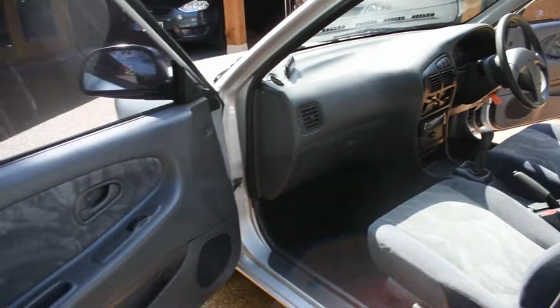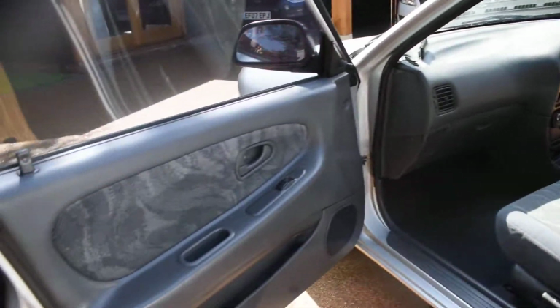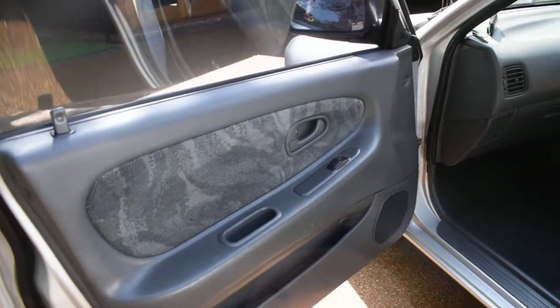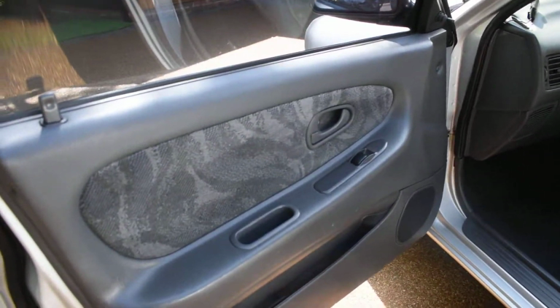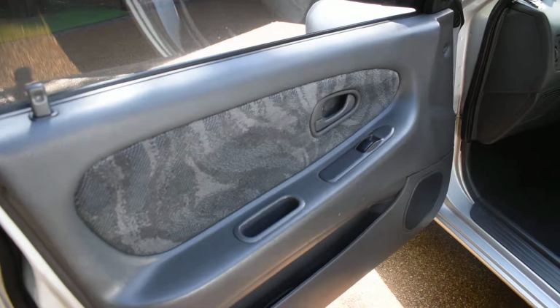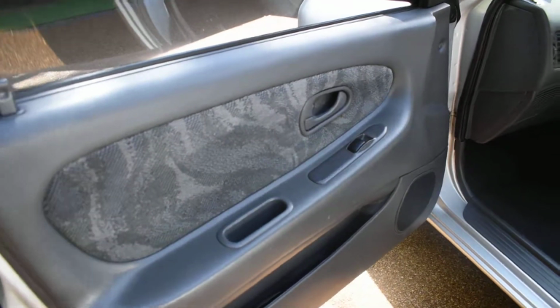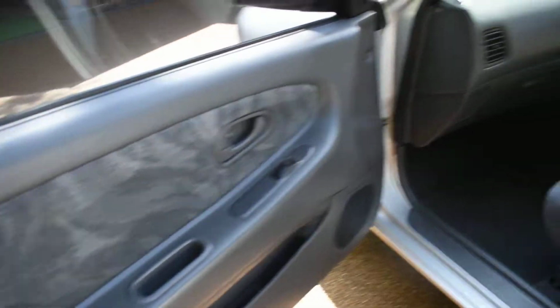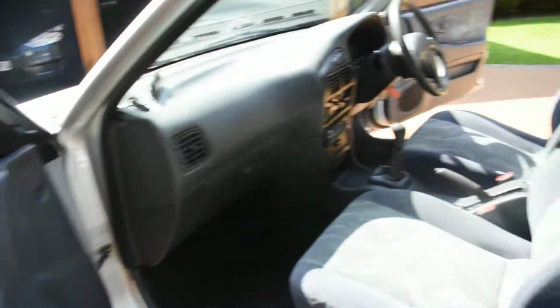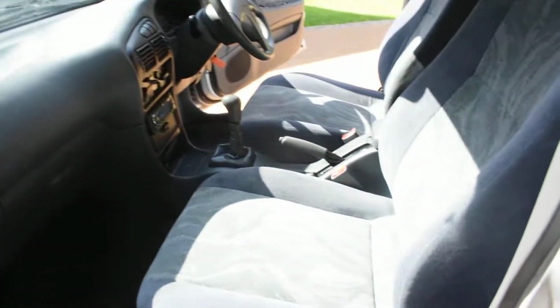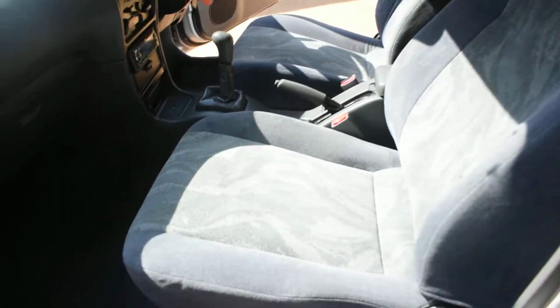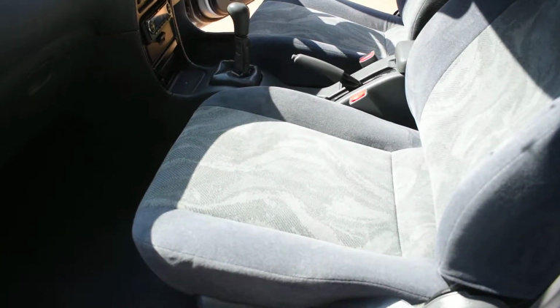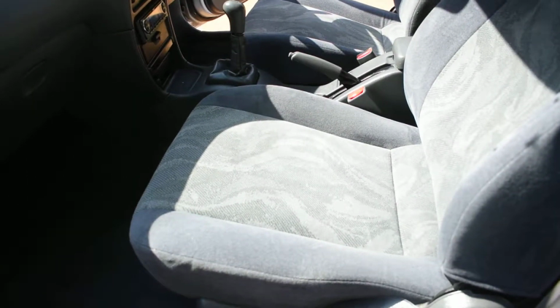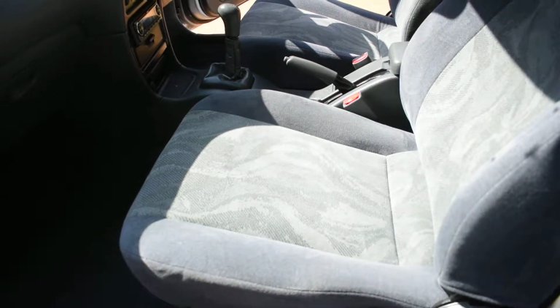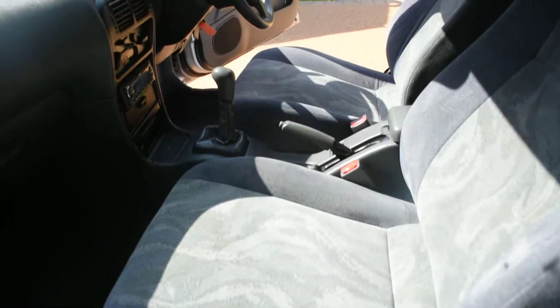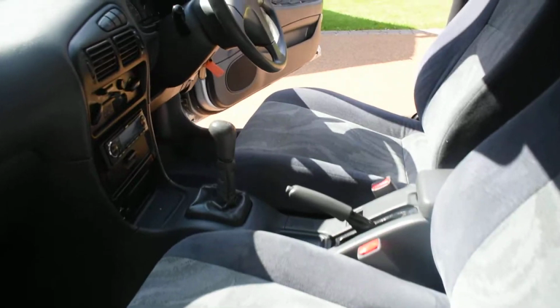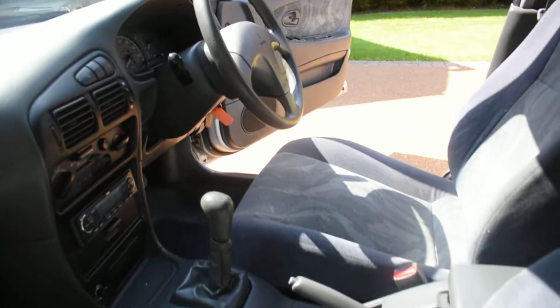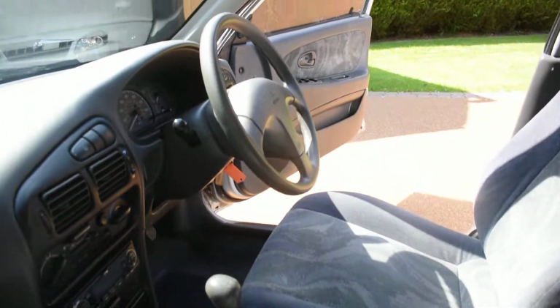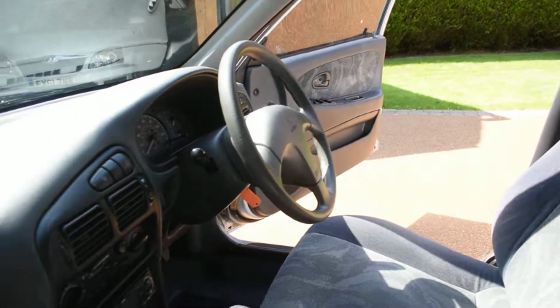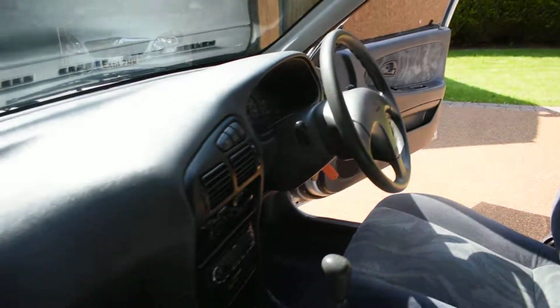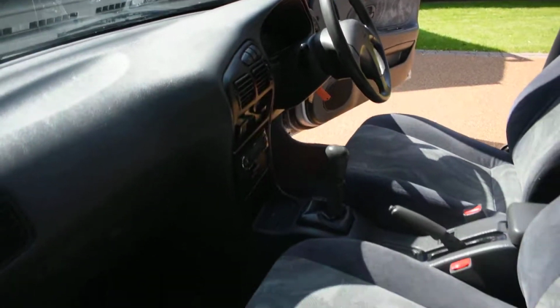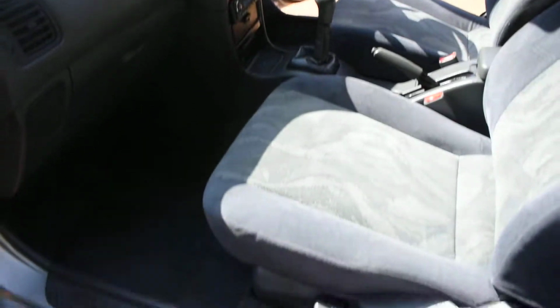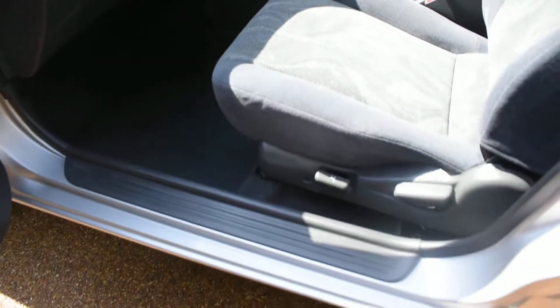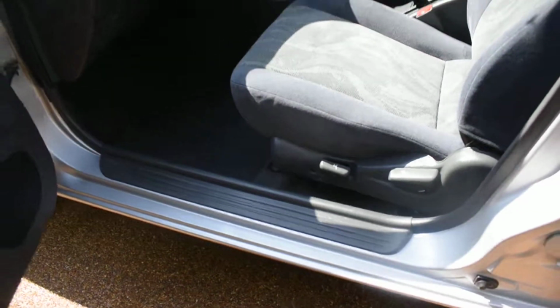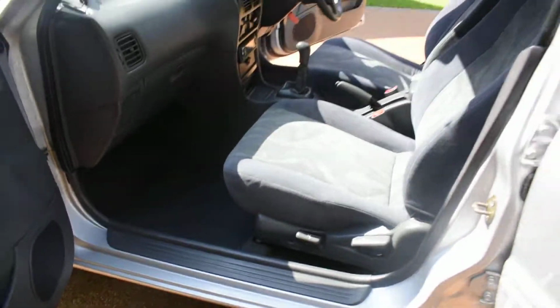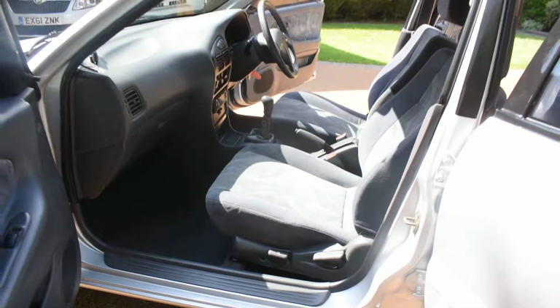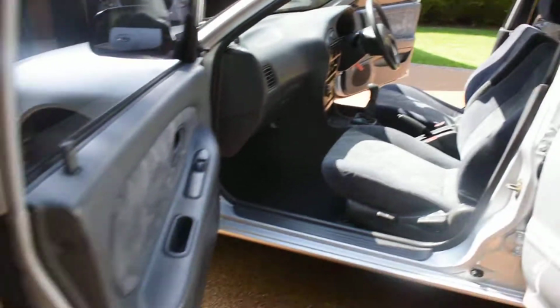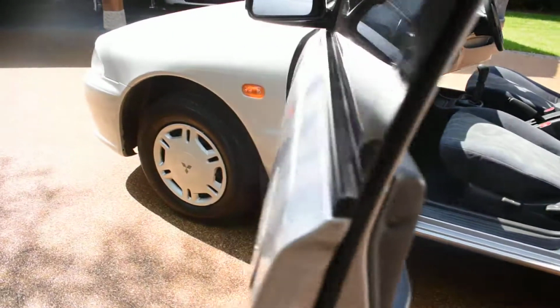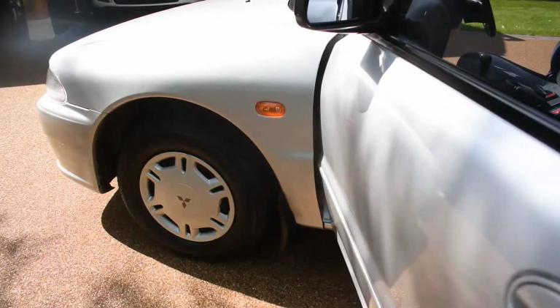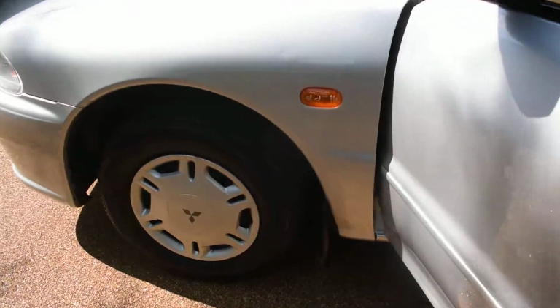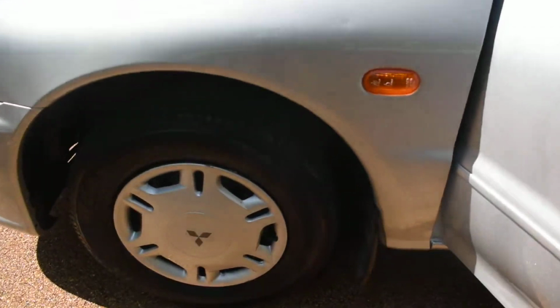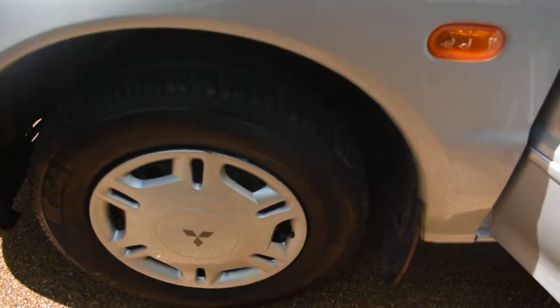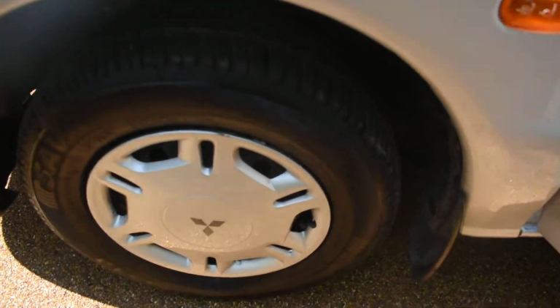Here we have the nearside door card — it's all nice. And a view of the front seats from the nearside and the dashboard. The seals are nice as well. And here we have the nearside front wheel, which is all perfect, no damage.